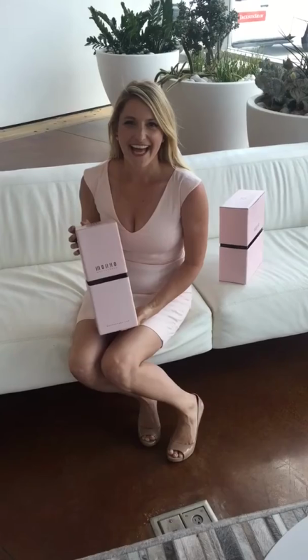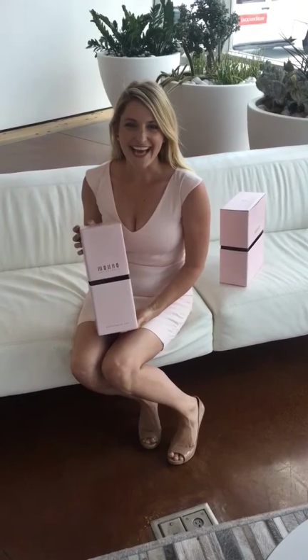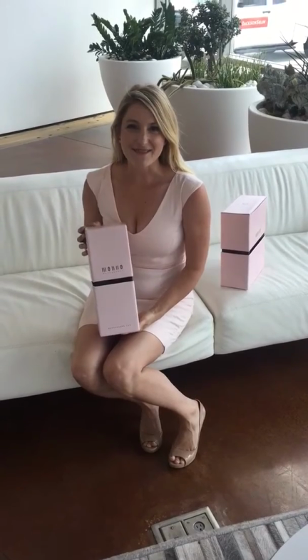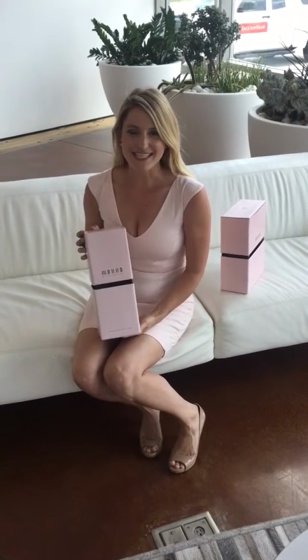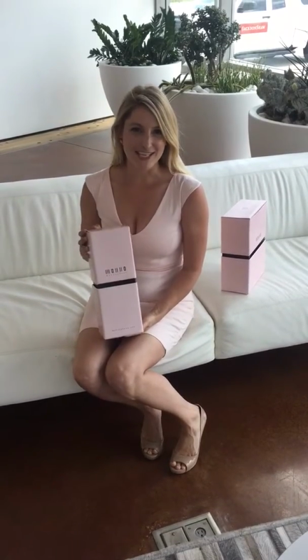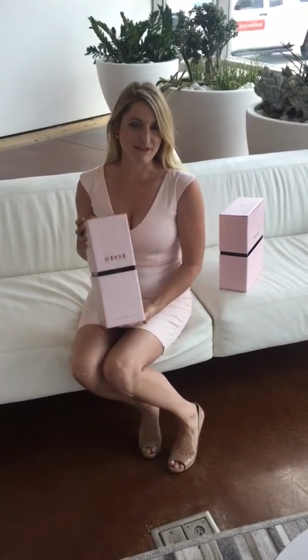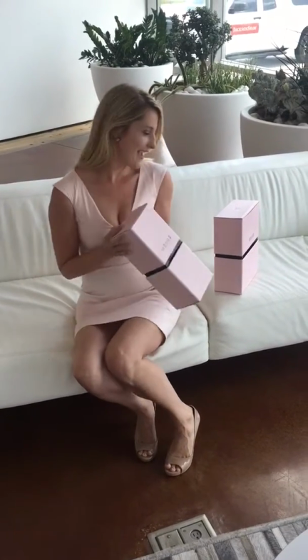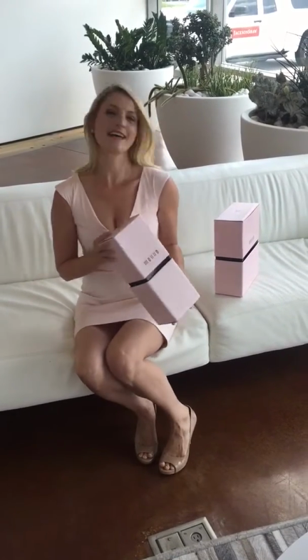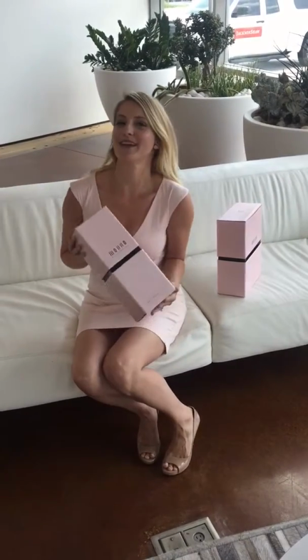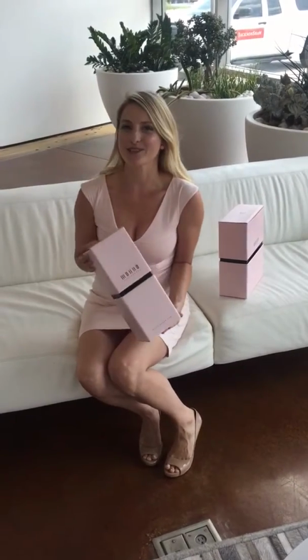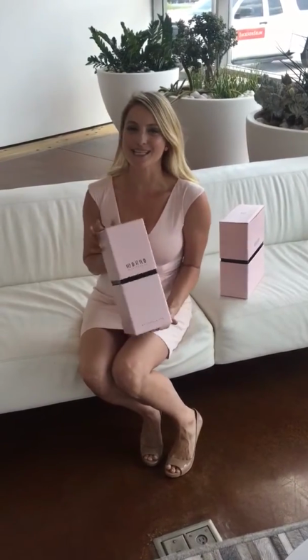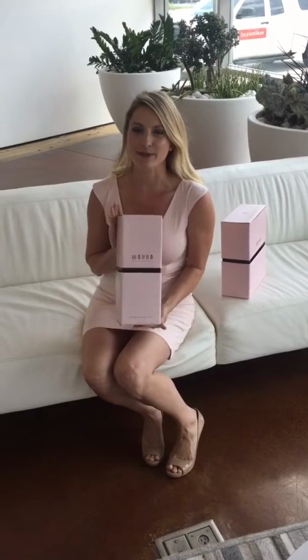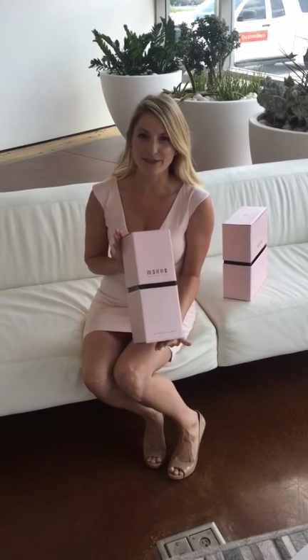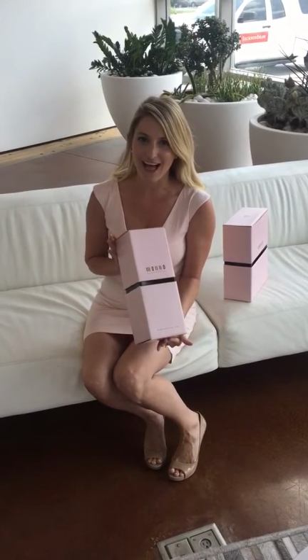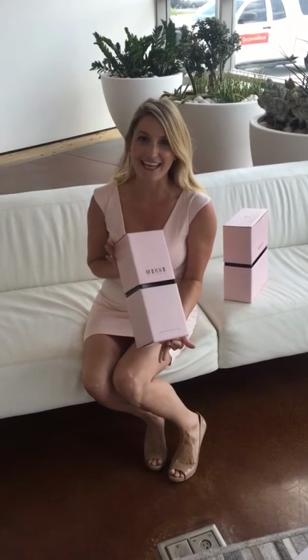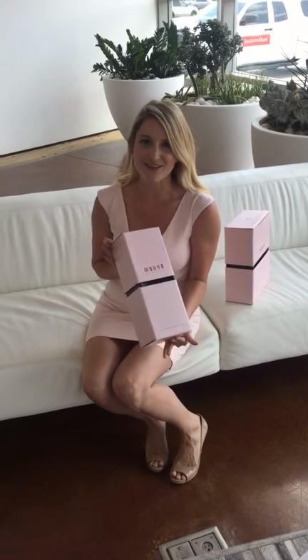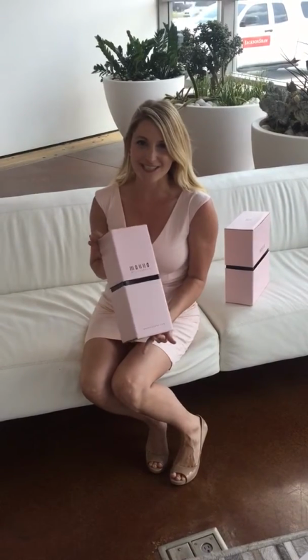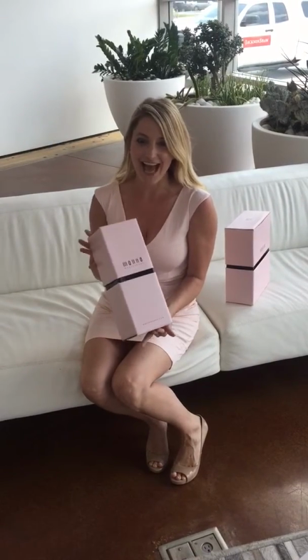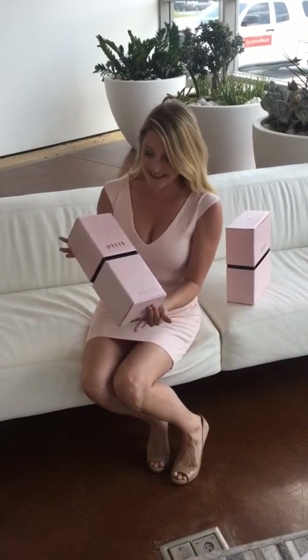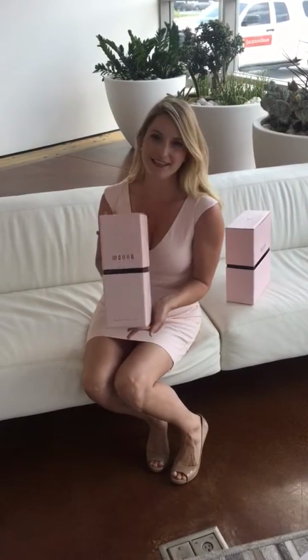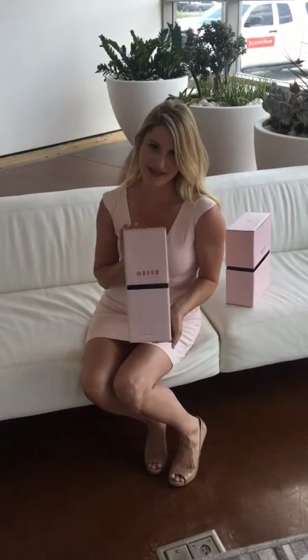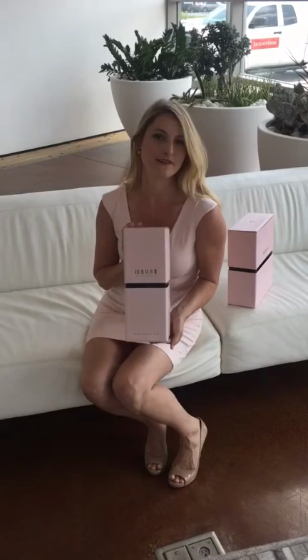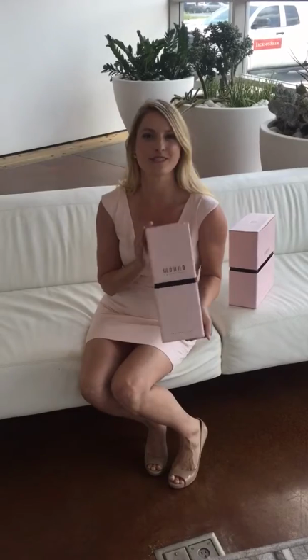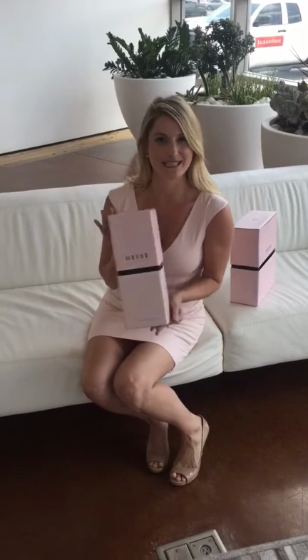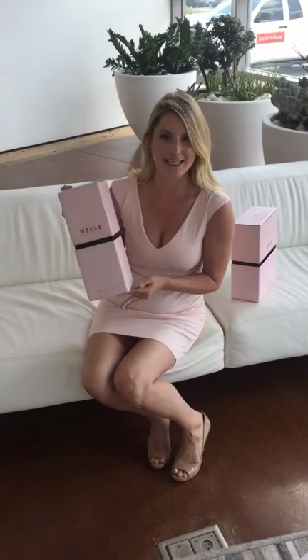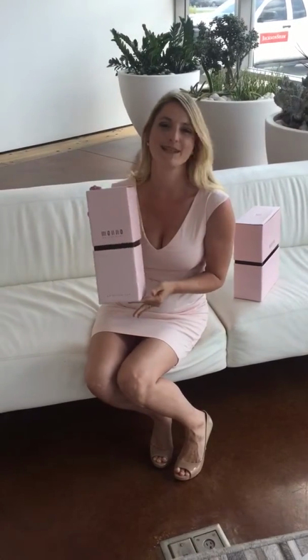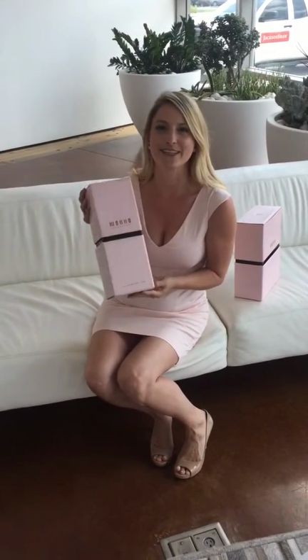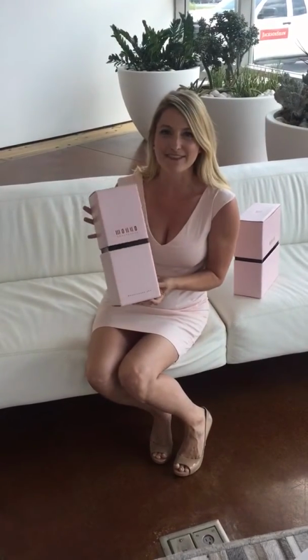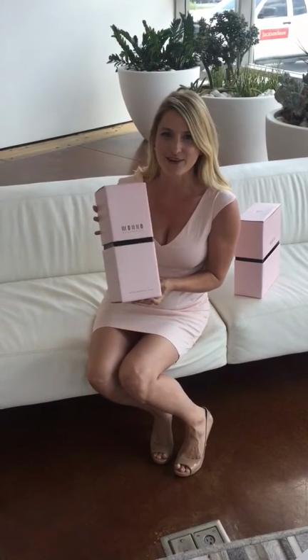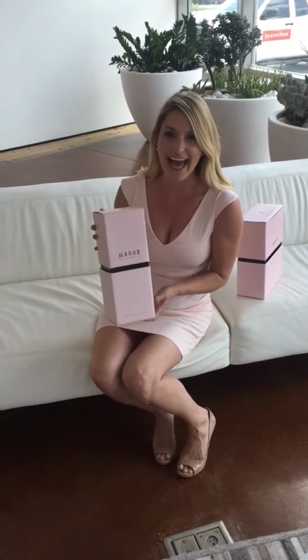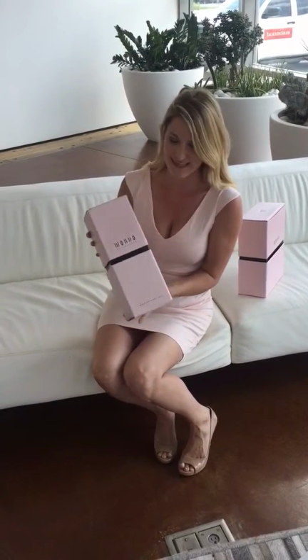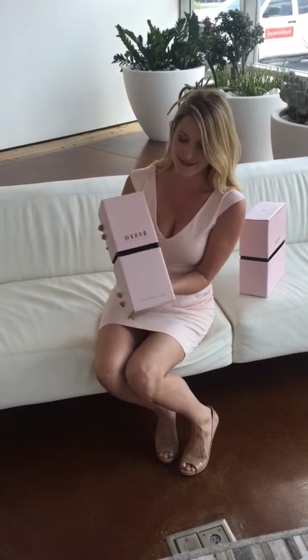Hey guys, I'm so excited. I just got my first pairs of Mono shoes and it's this beautiful new line I can't wait to try. Look at these boxes — don't you just want these stacked up along your closet floor? I cannot wait to show you.